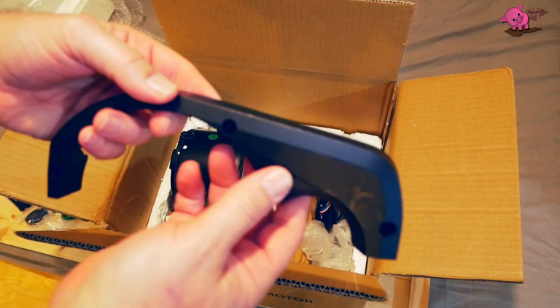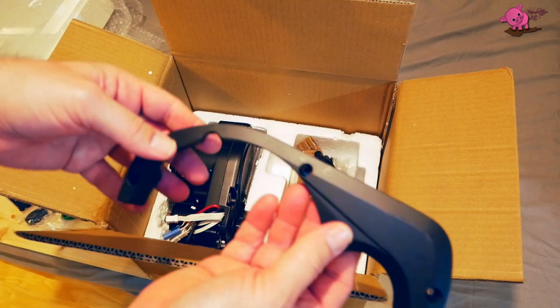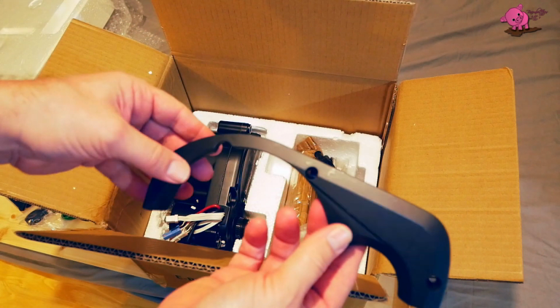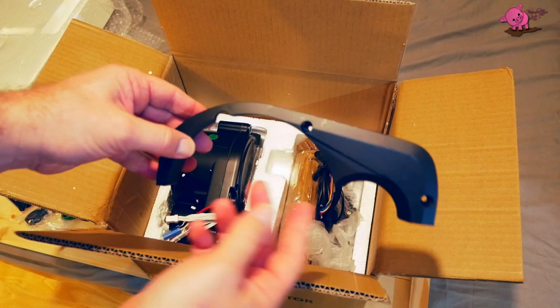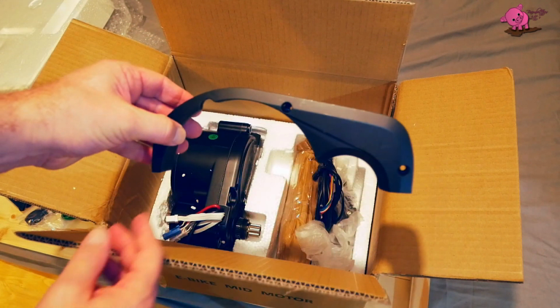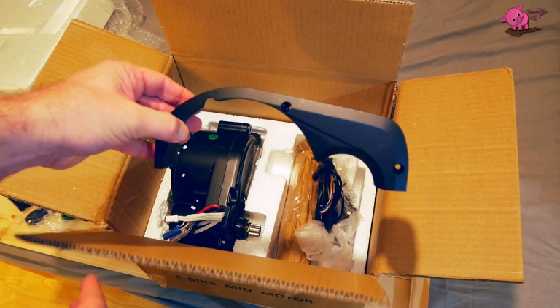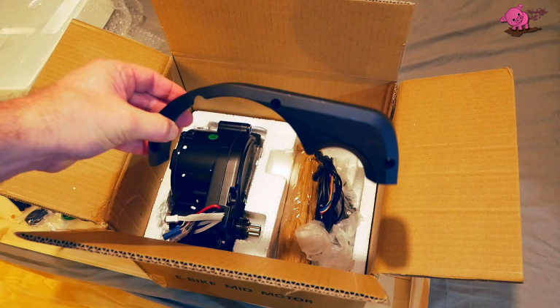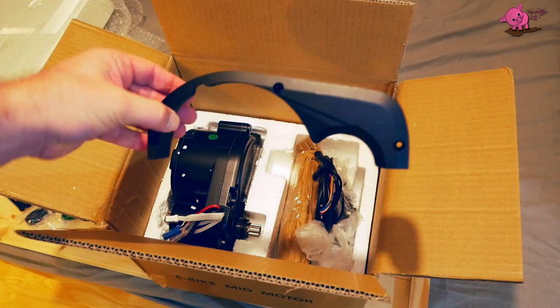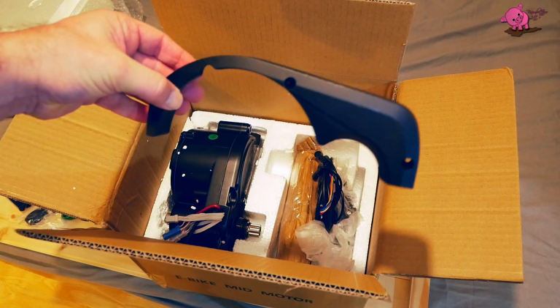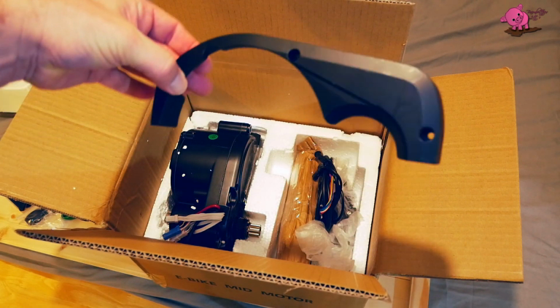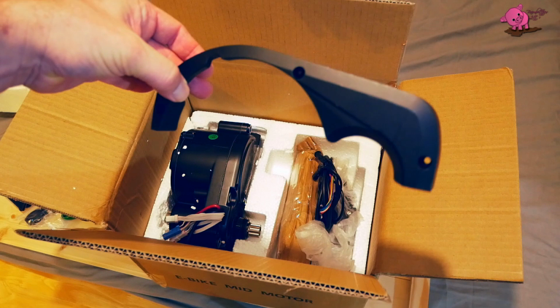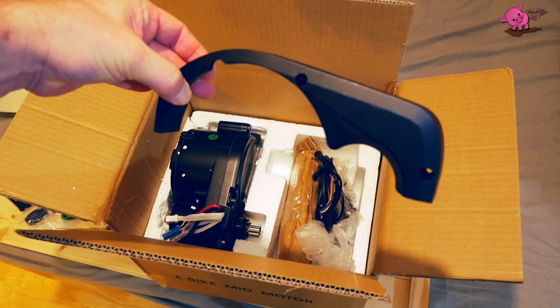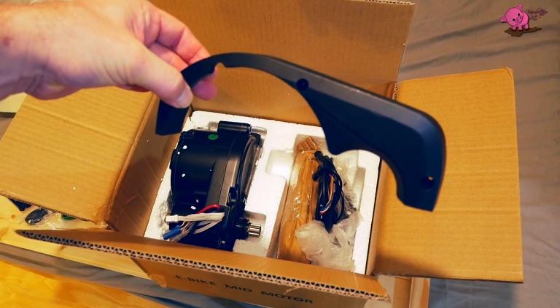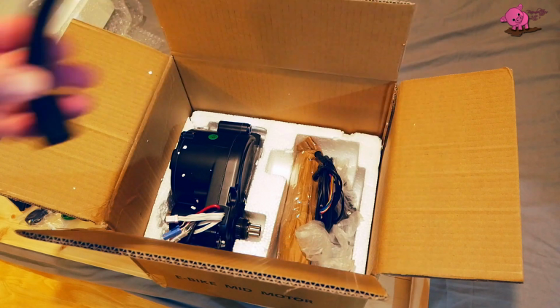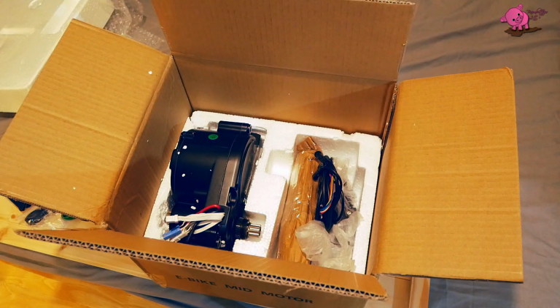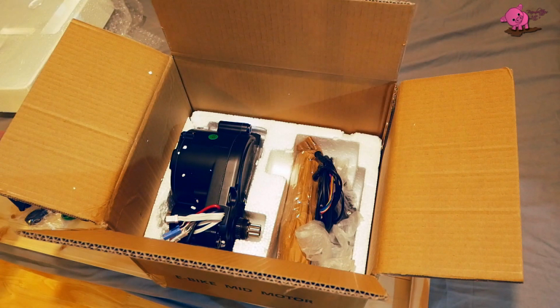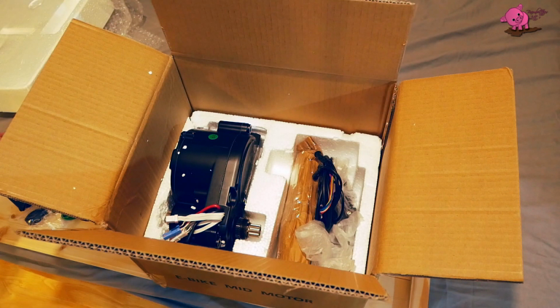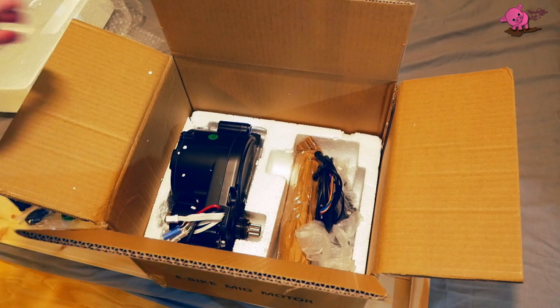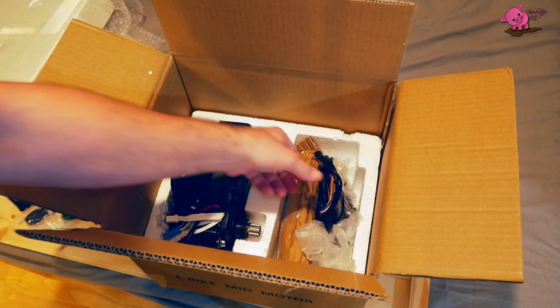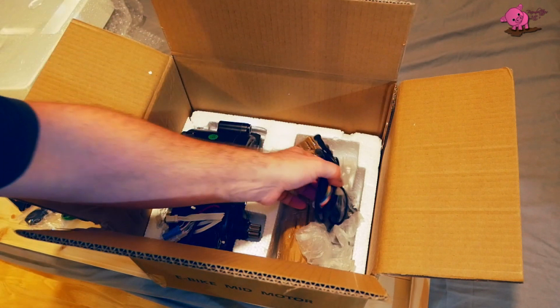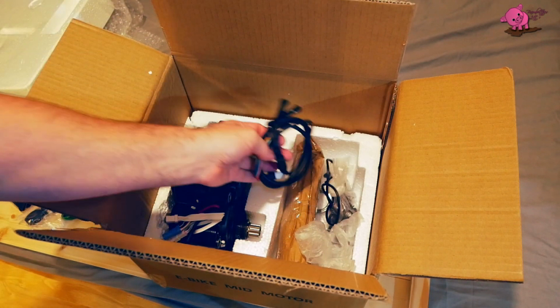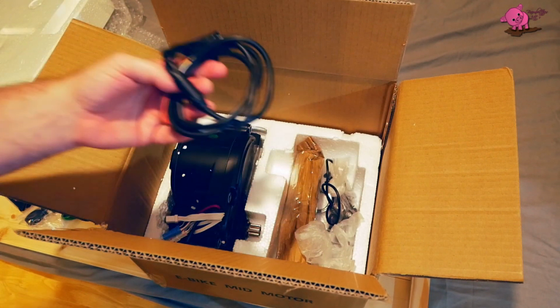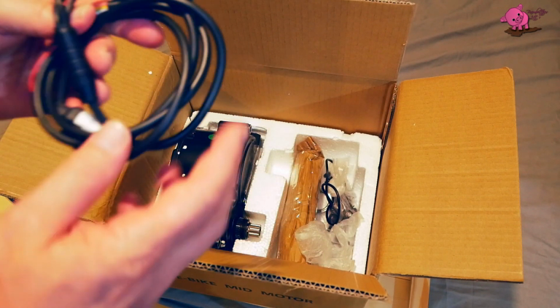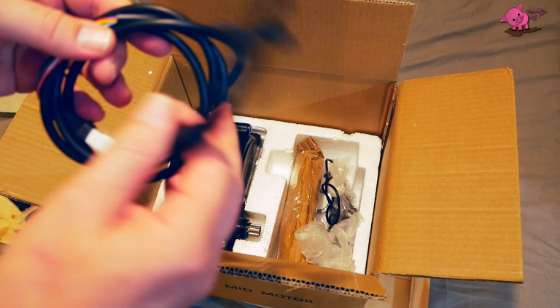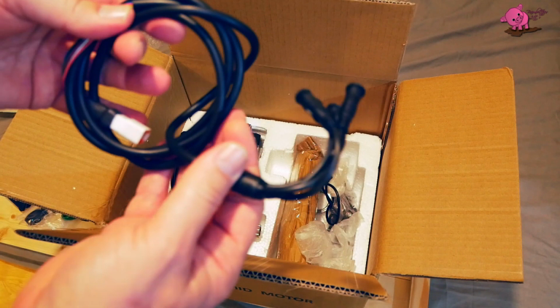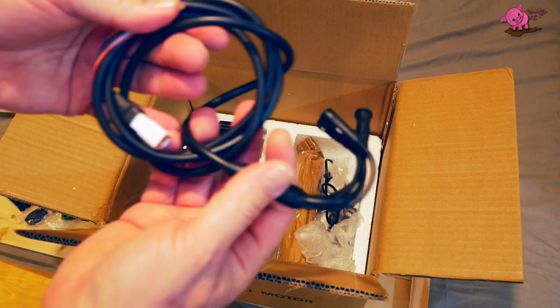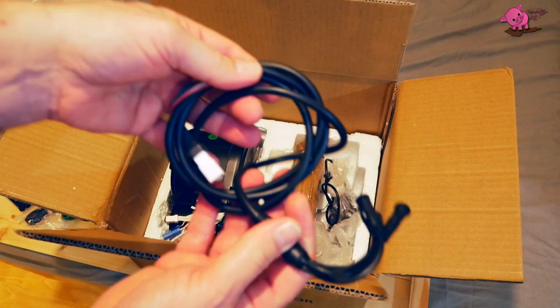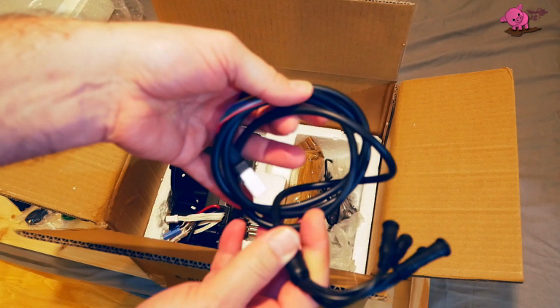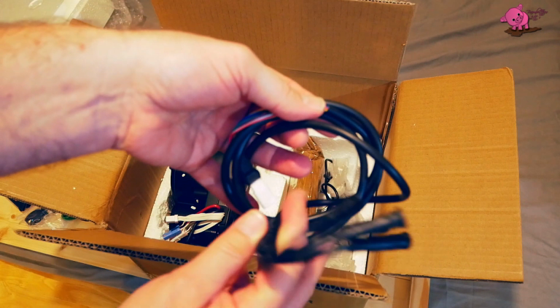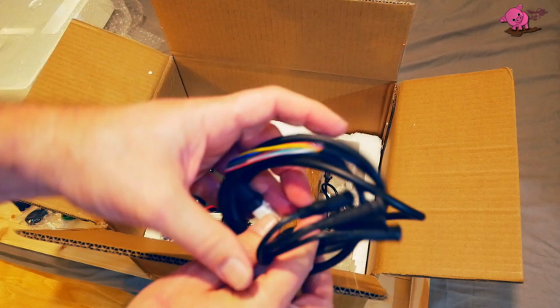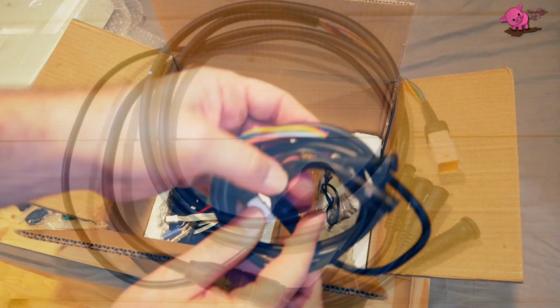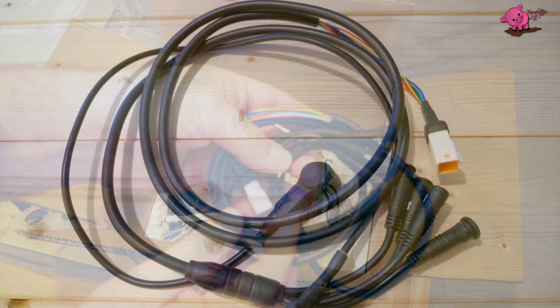This is the cover for the motor when it's installed into the frame. This is the wiring for the display, speed sensor and brakes.